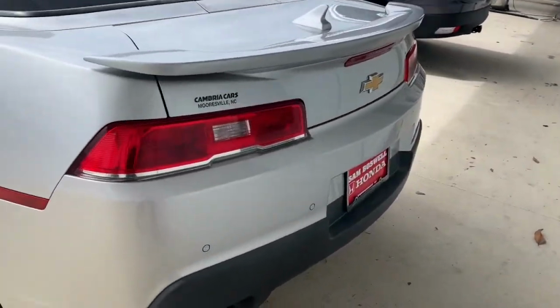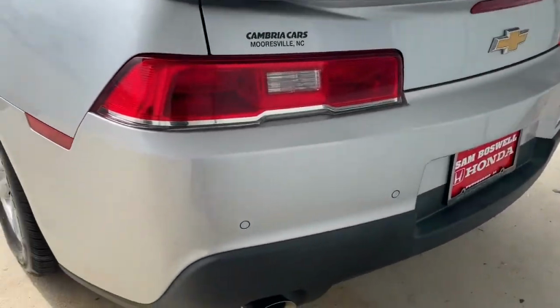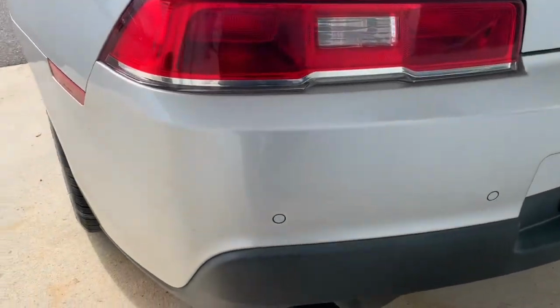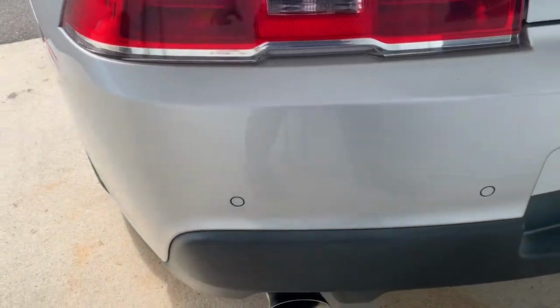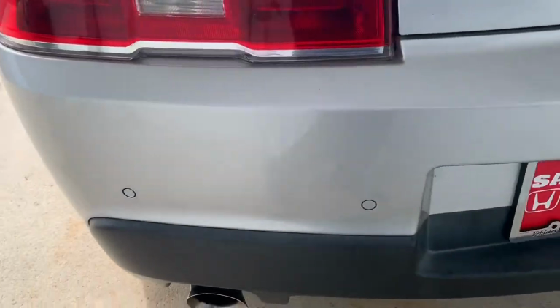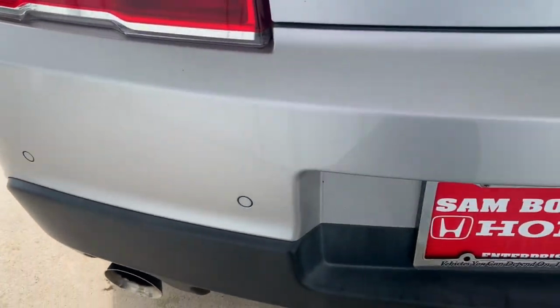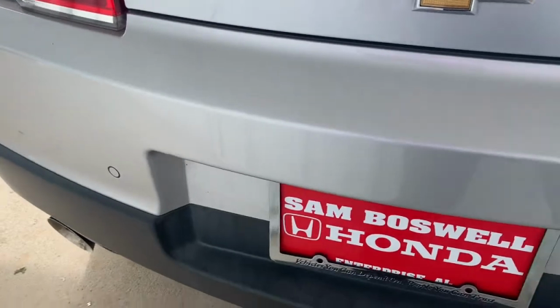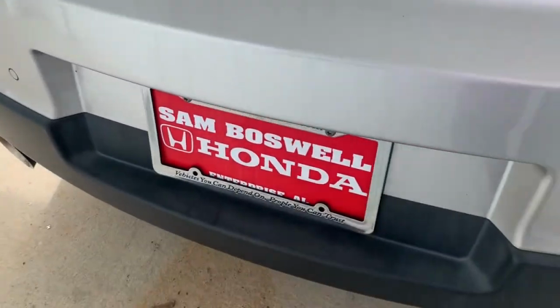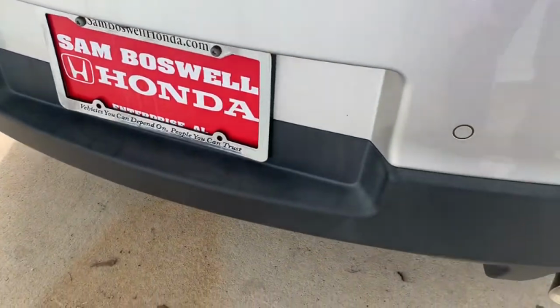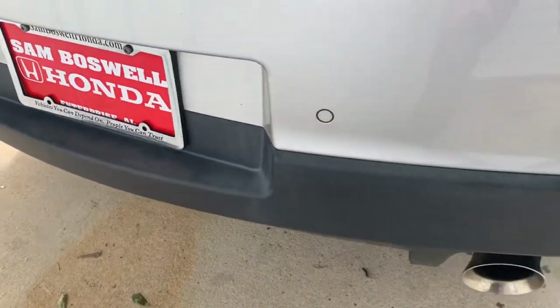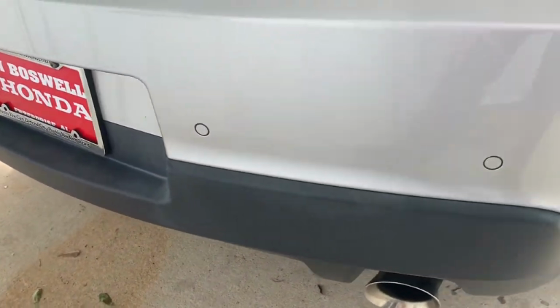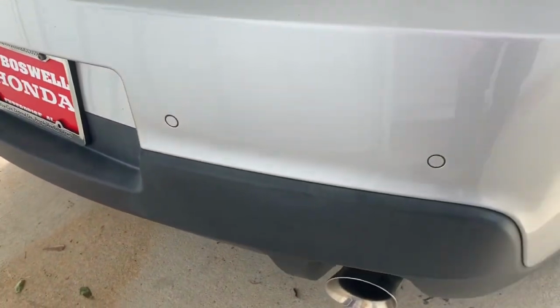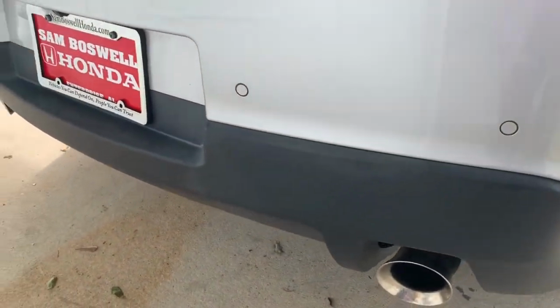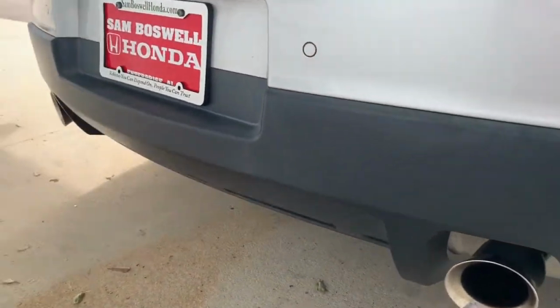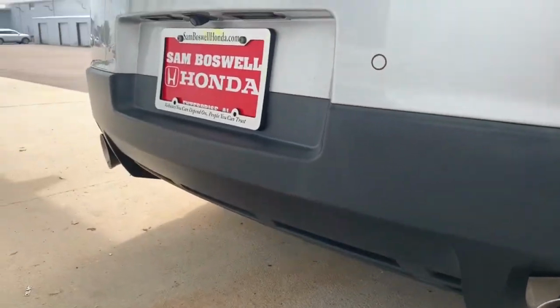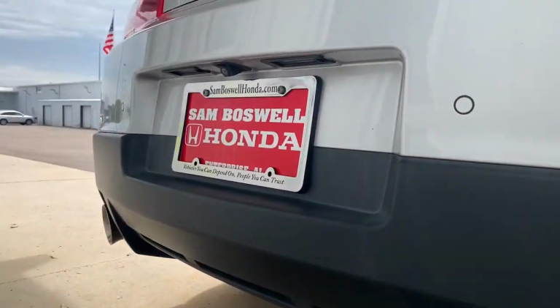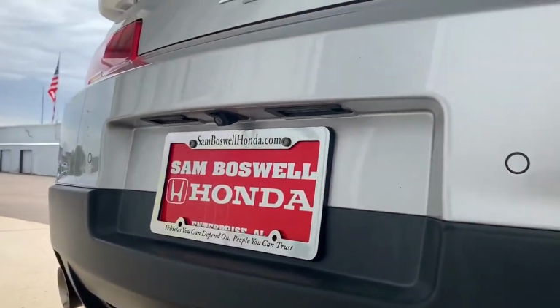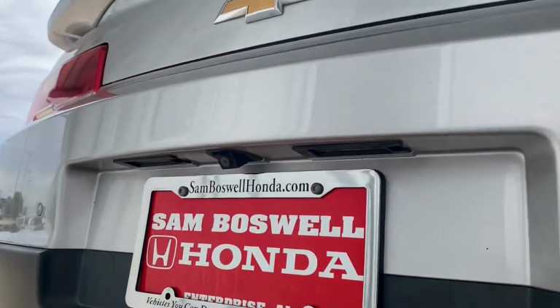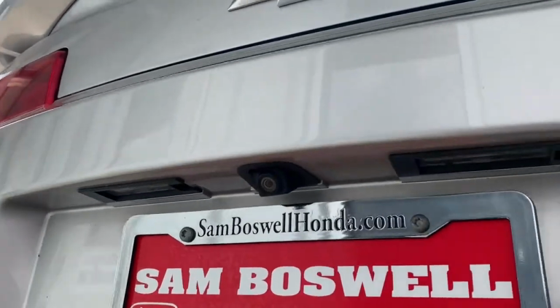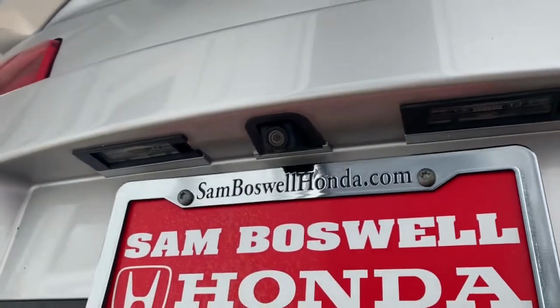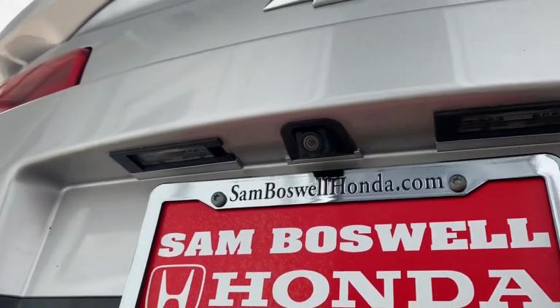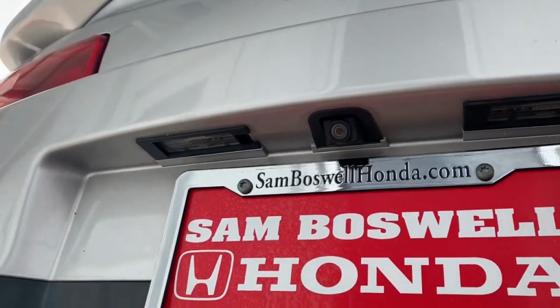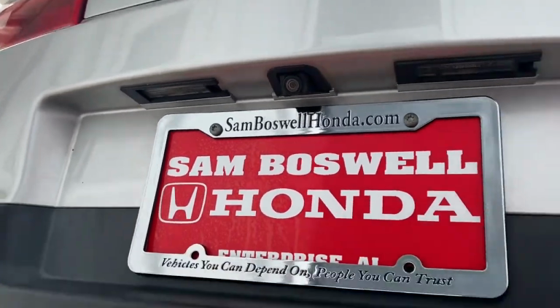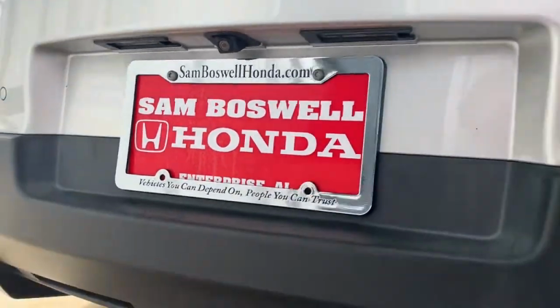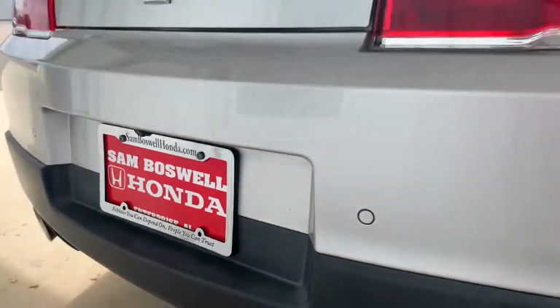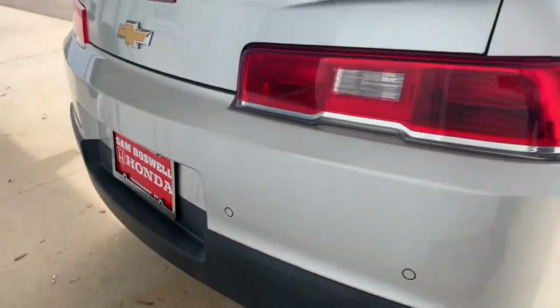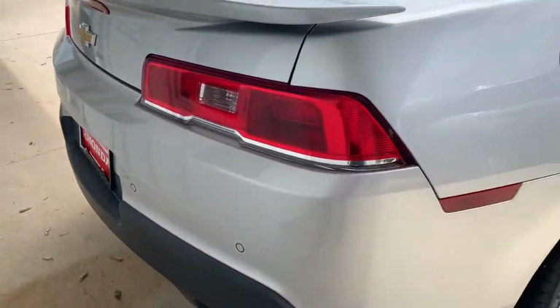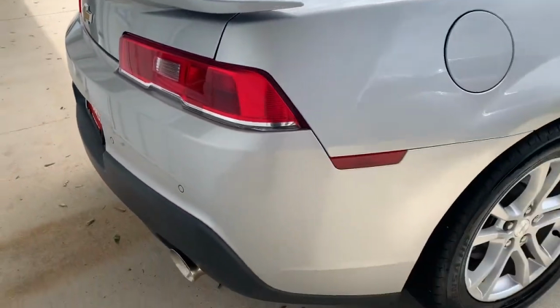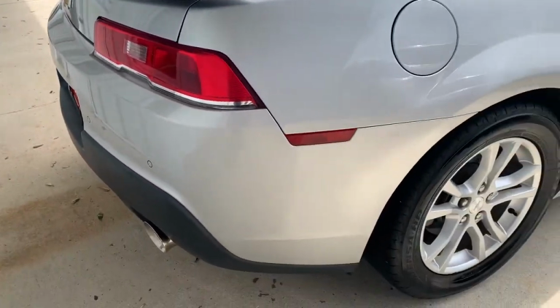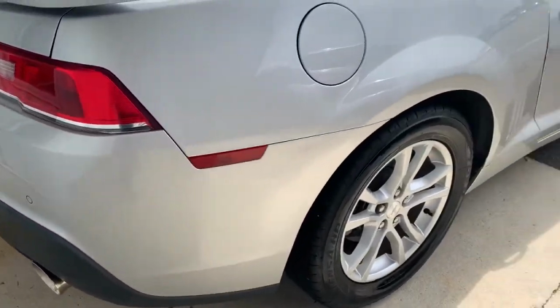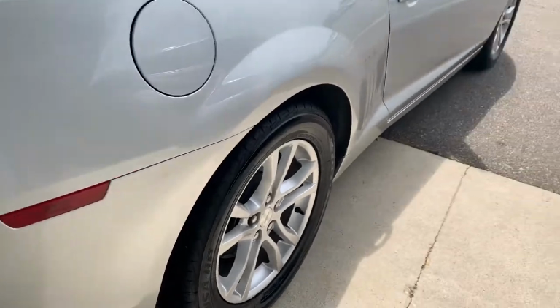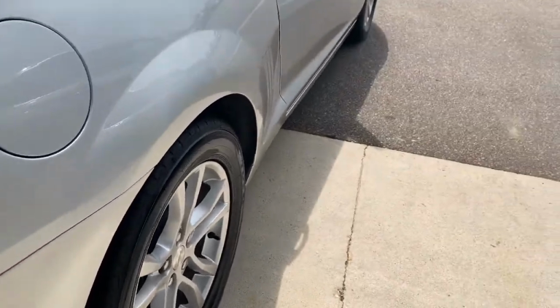You will have the parking sensors here on the vehicle. And a backup camera.